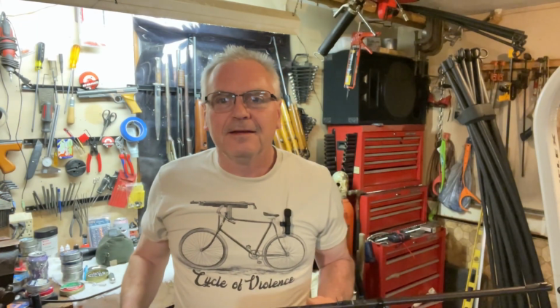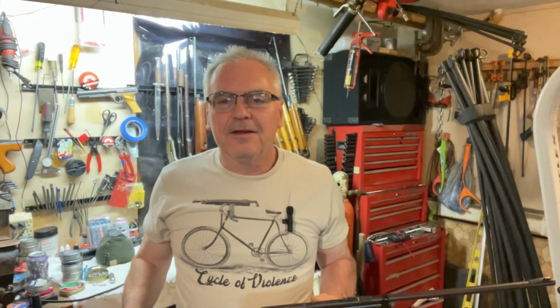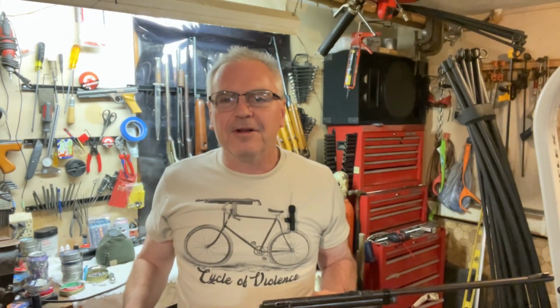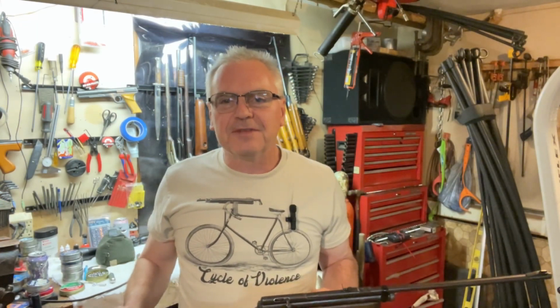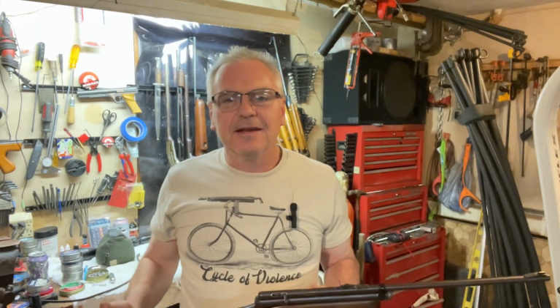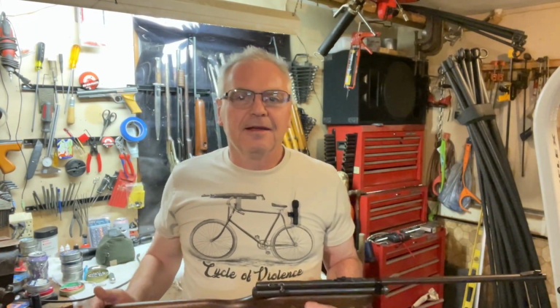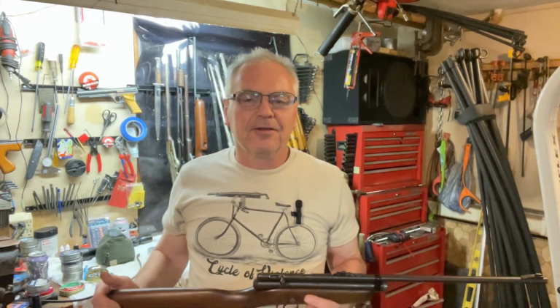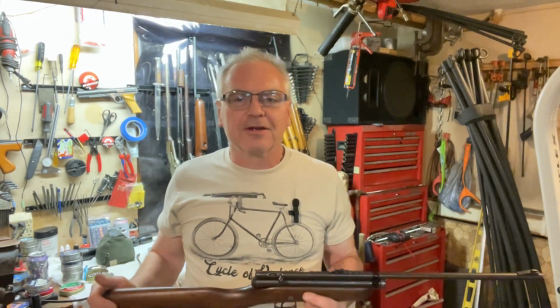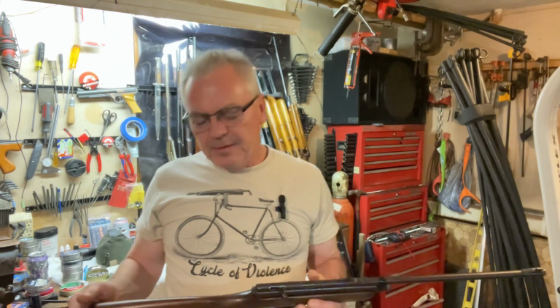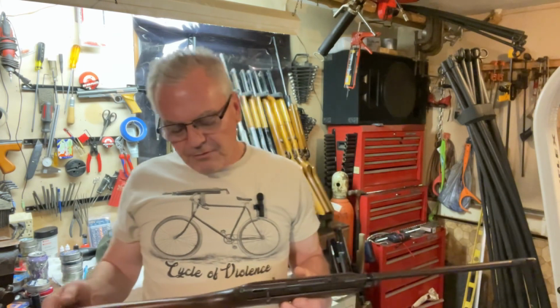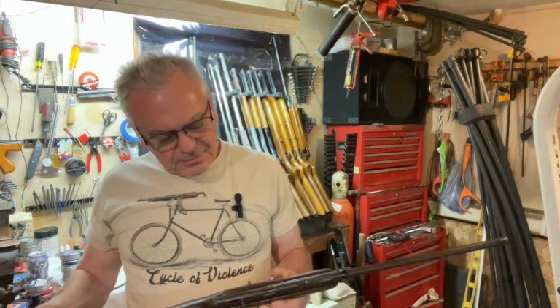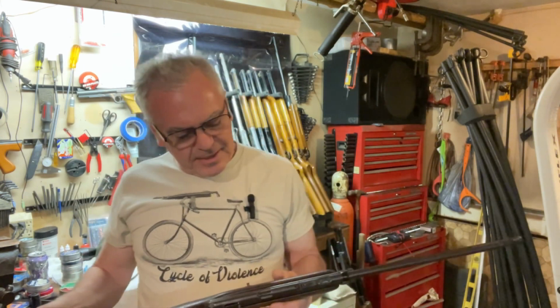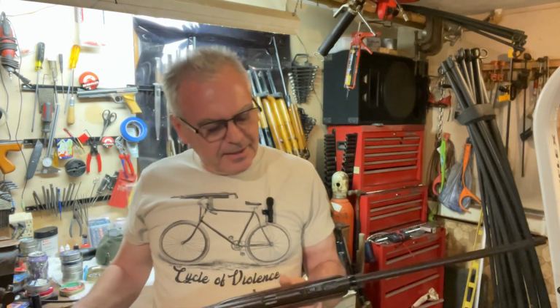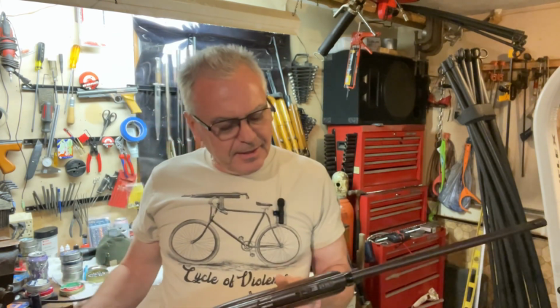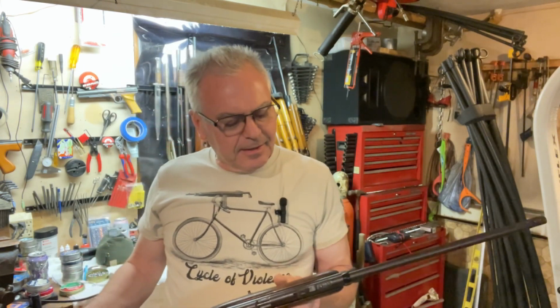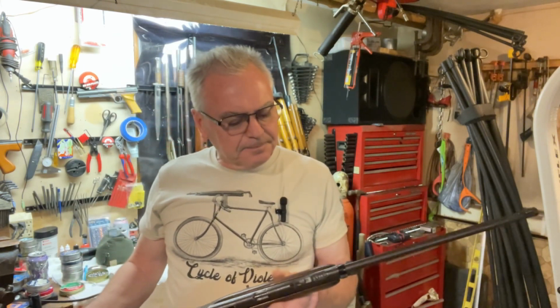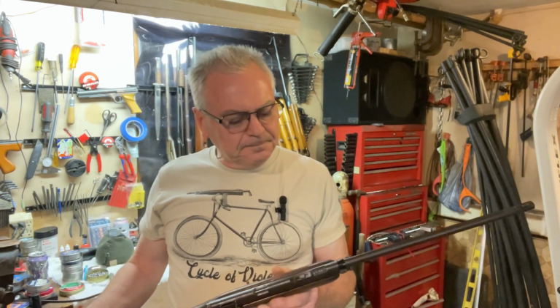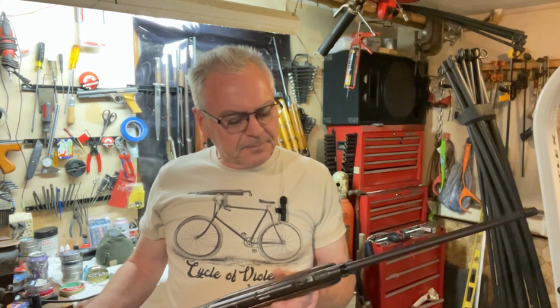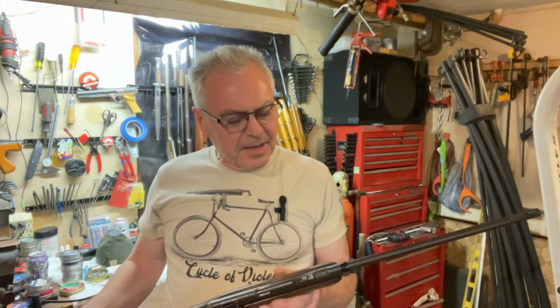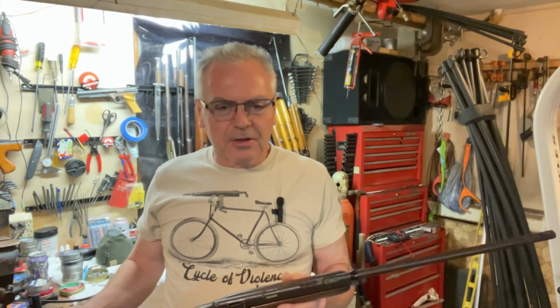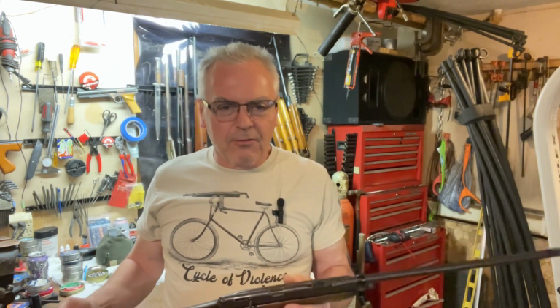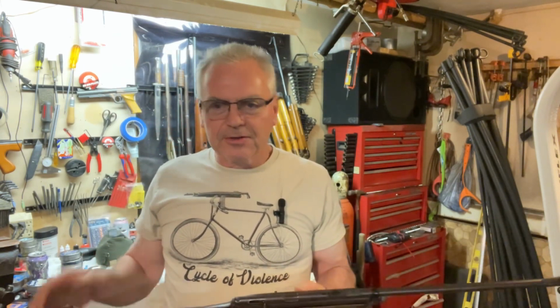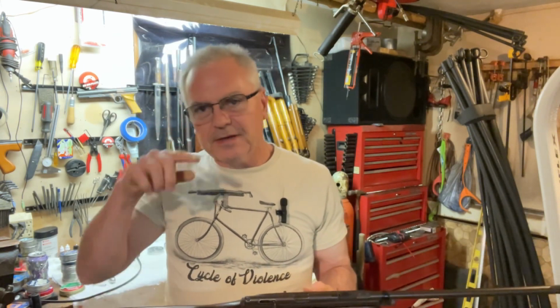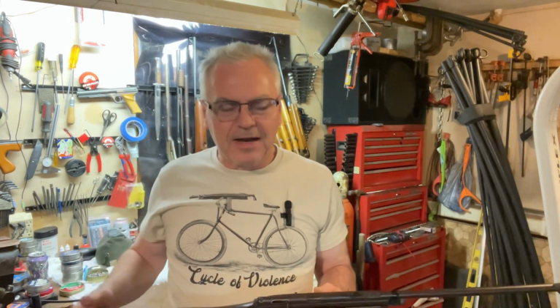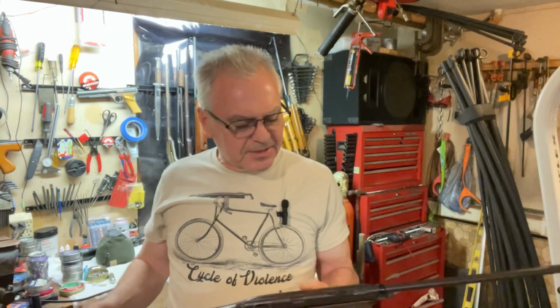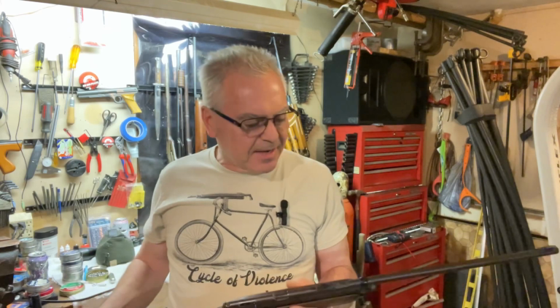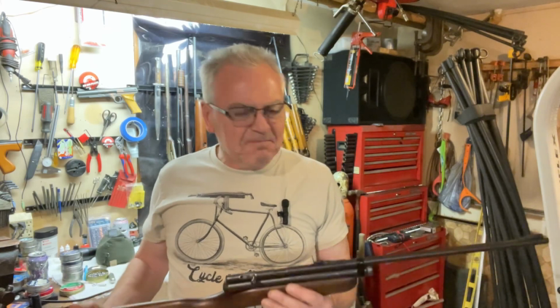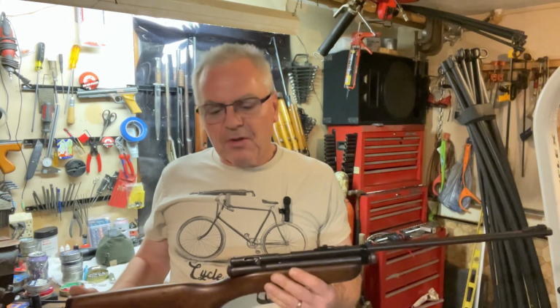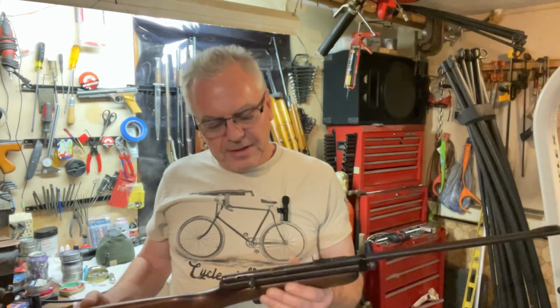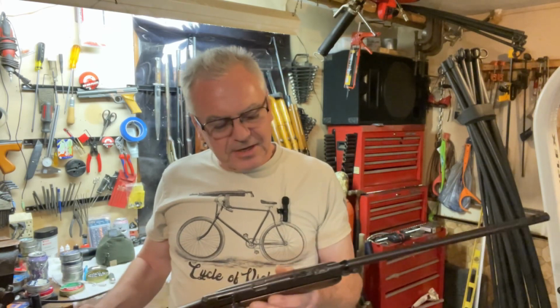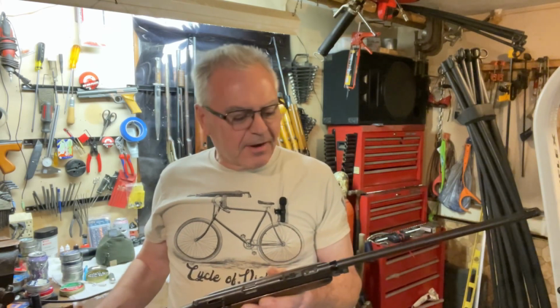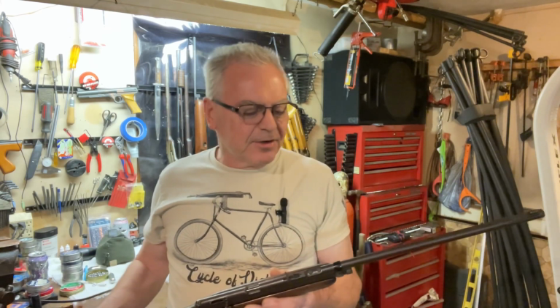Hey there friends, Nives again out here in the garage doing a little goofing around tonight. I was looking over some projects I had on the other side of the garage here.